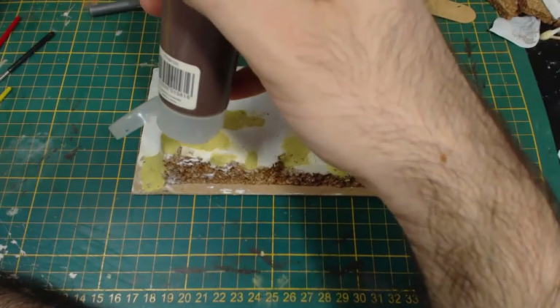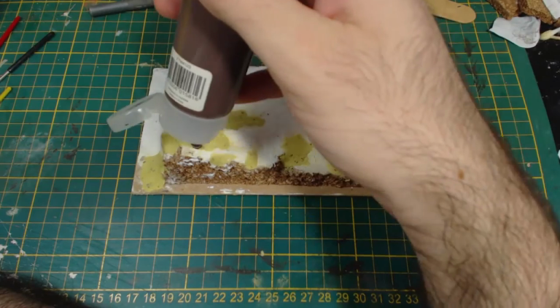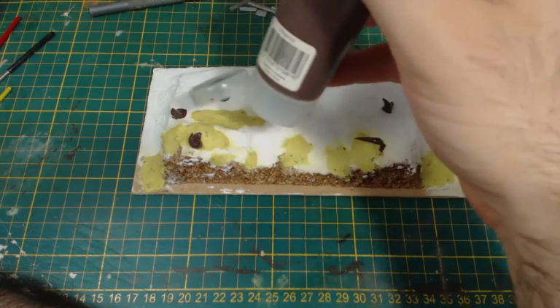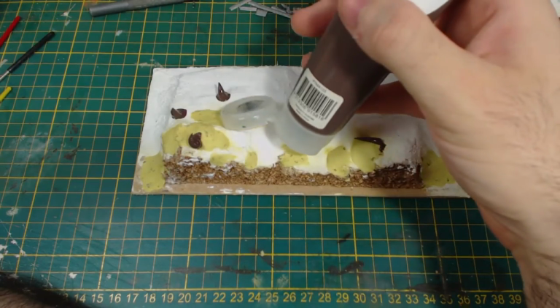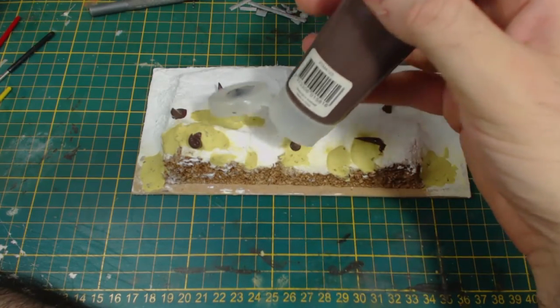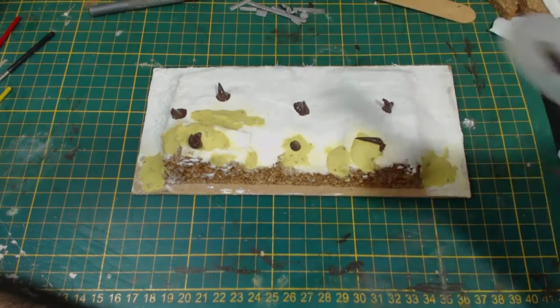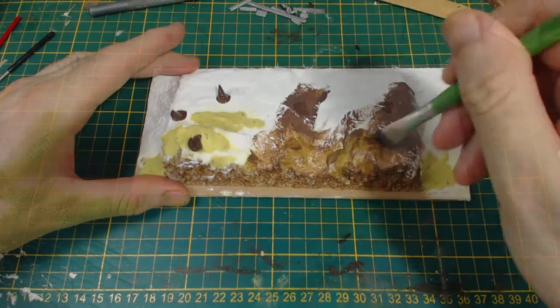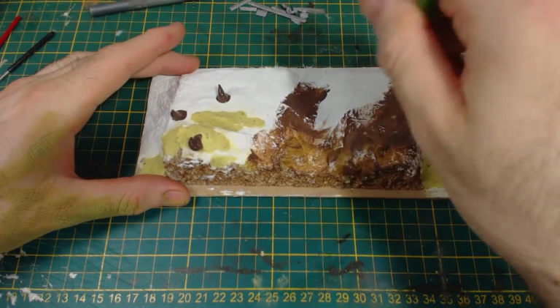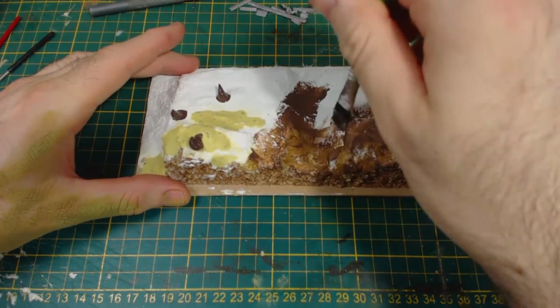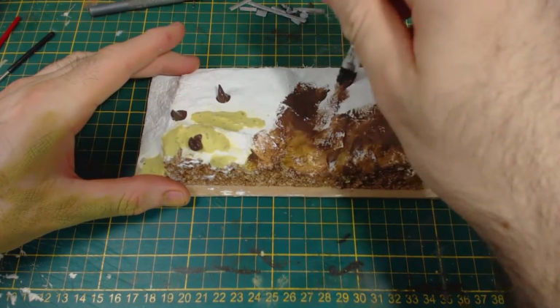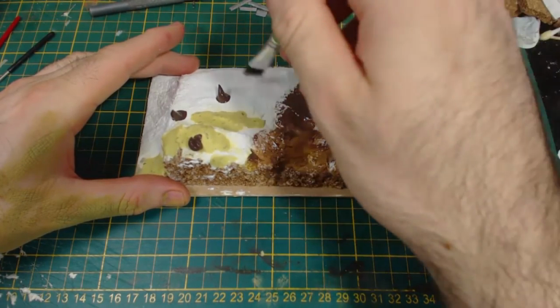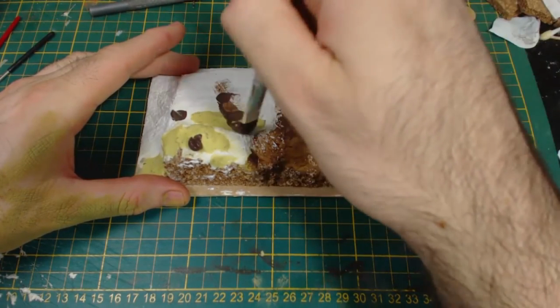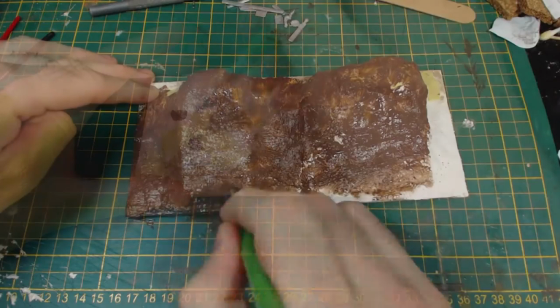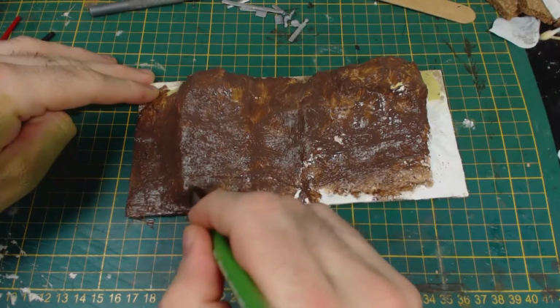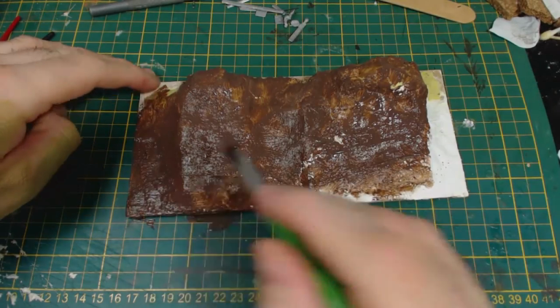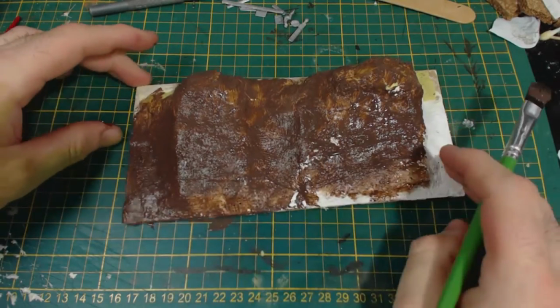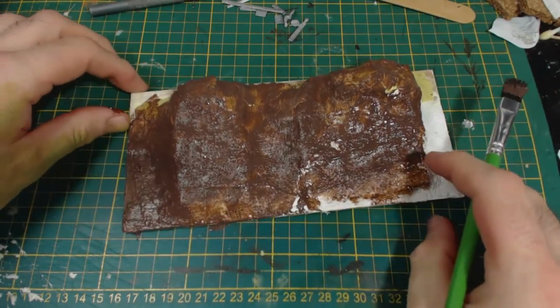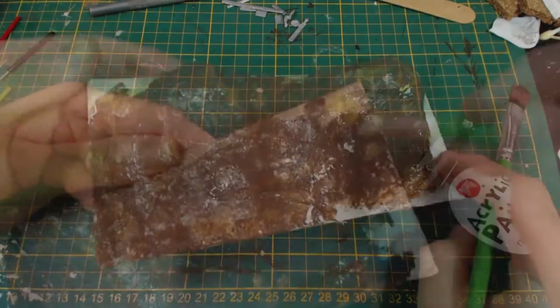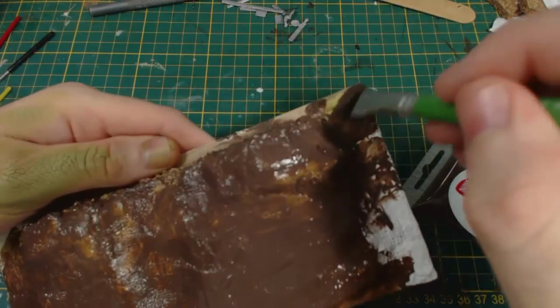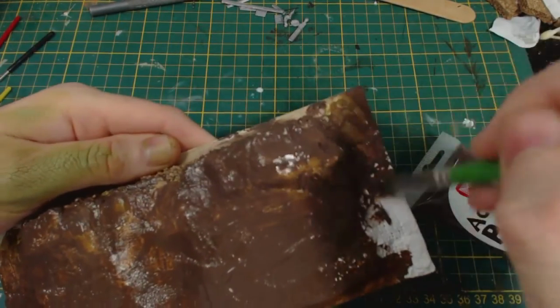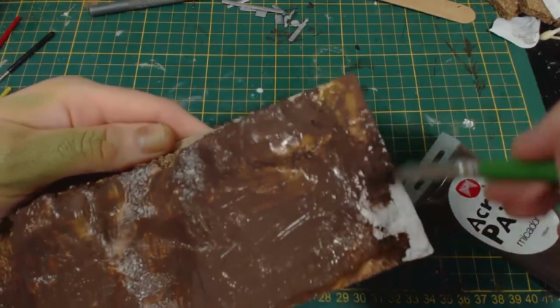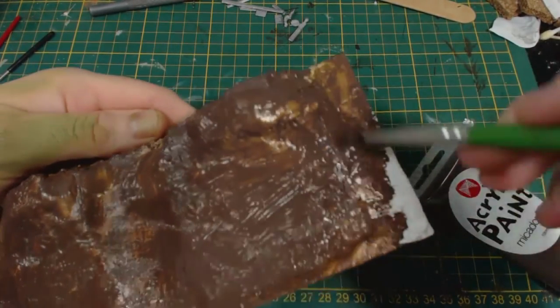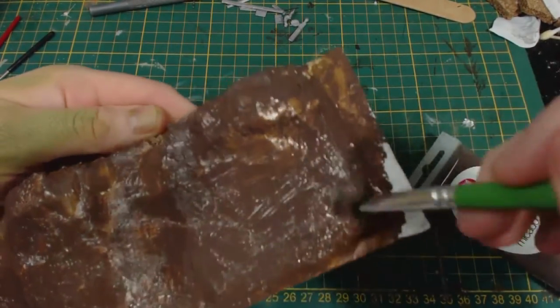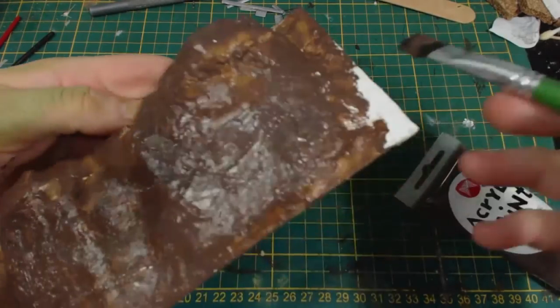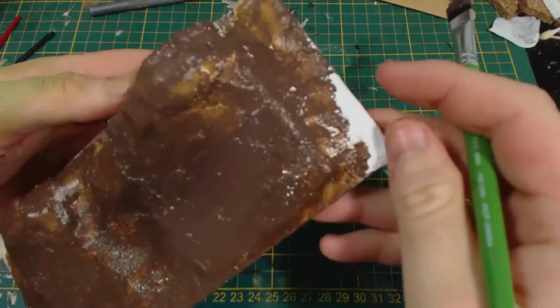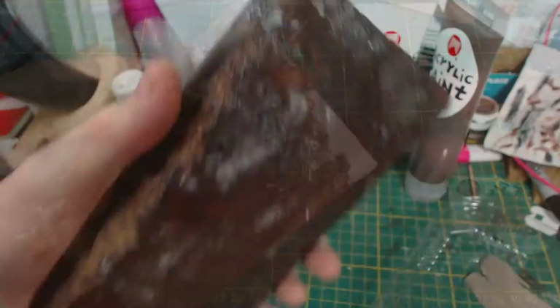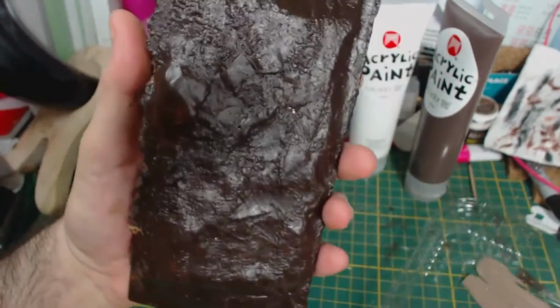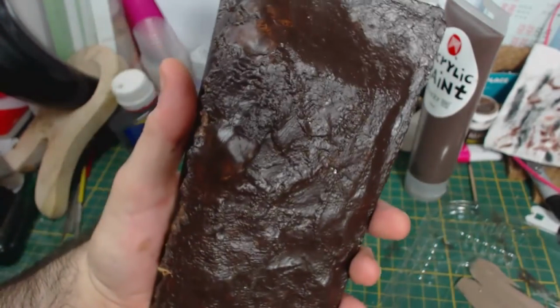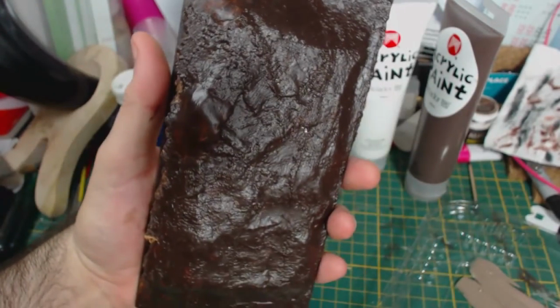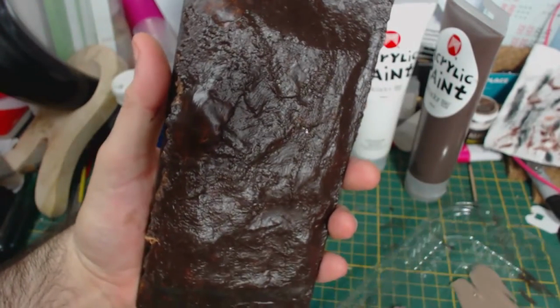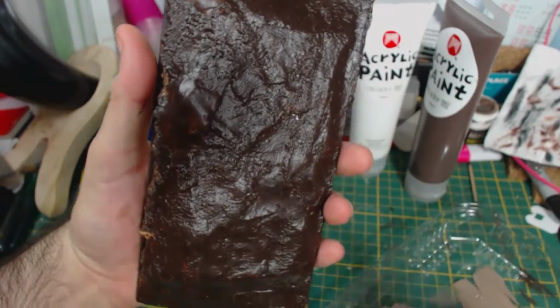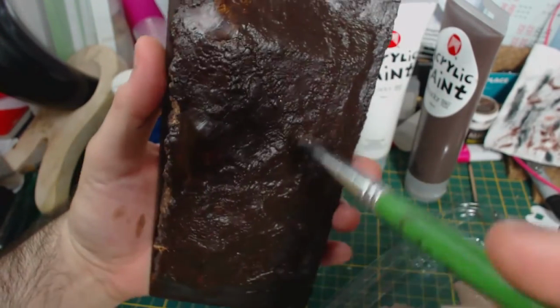I start by applying a couple of layers of artist's acrylic burnt umber. Obviously you don't want to waste your good model paint on large areas of terrain like this. This artist's acrylic is cheap and can be found just about anywhere. The results don't have to be perfectly solid brown, but I tried to get as even a coat as I could.